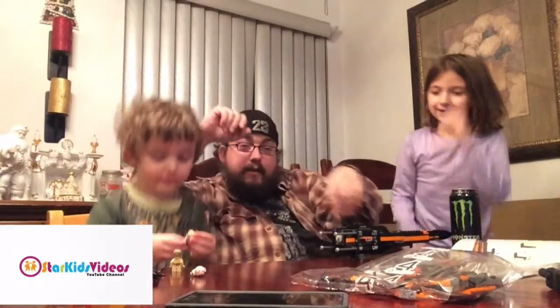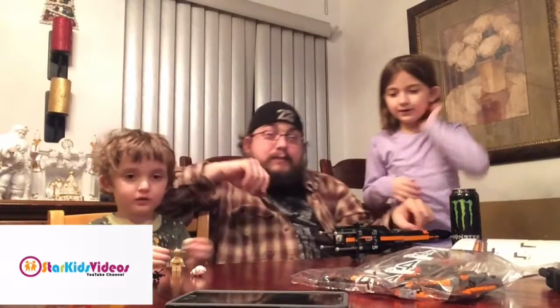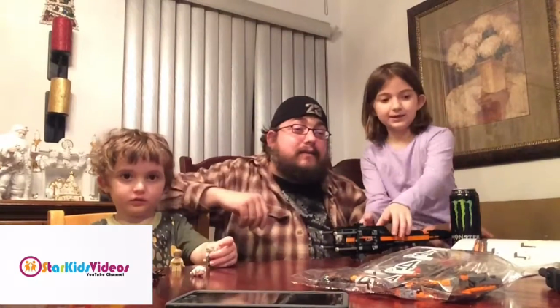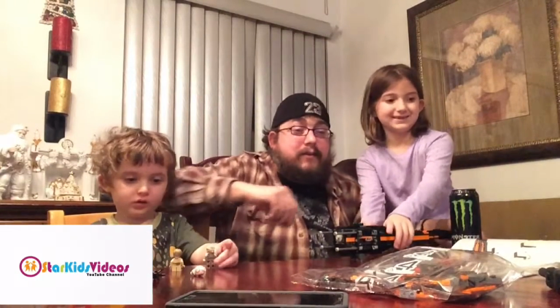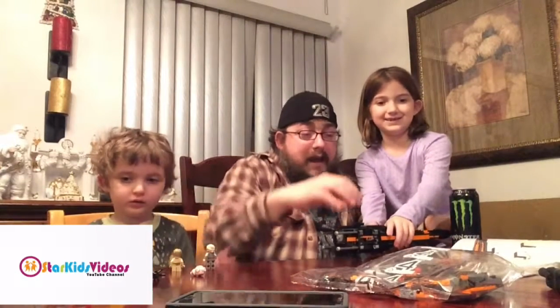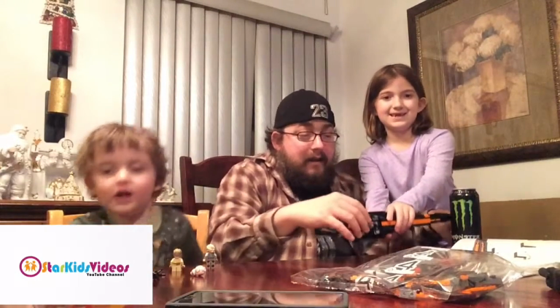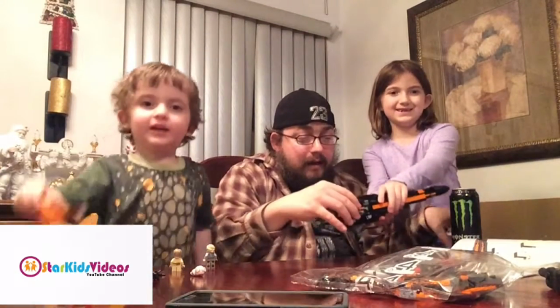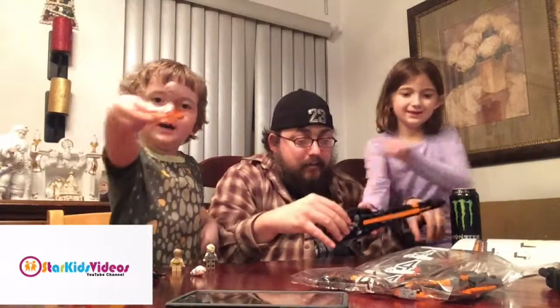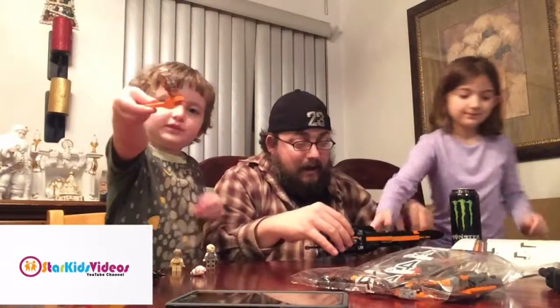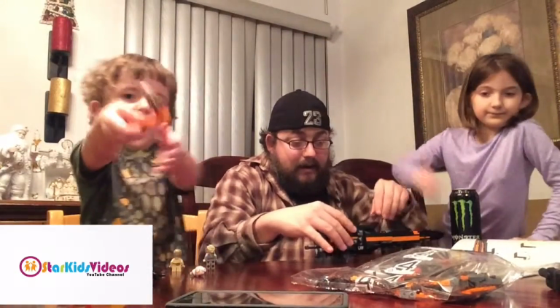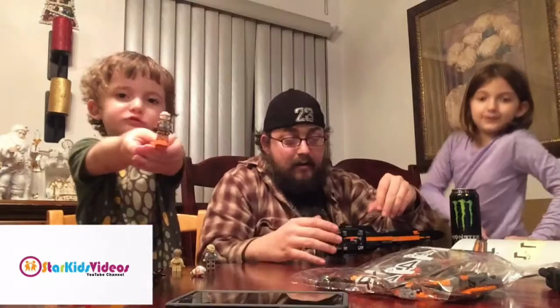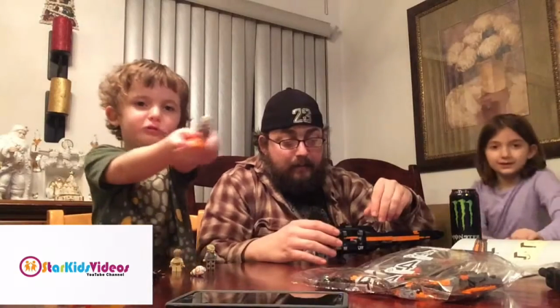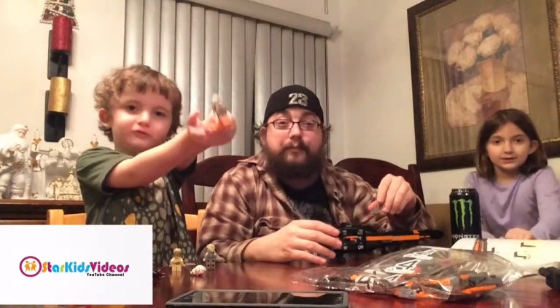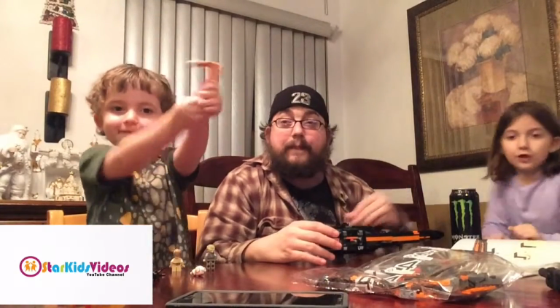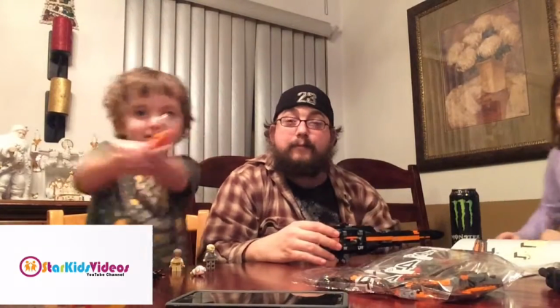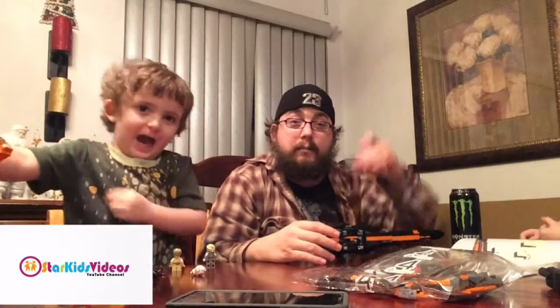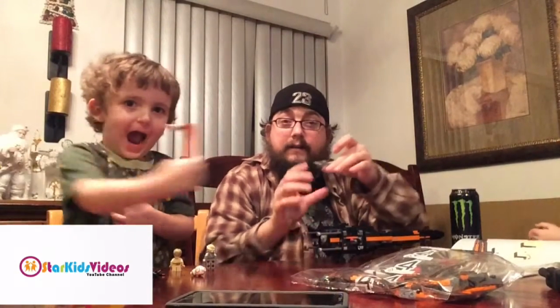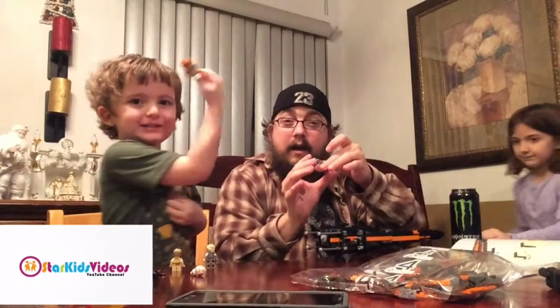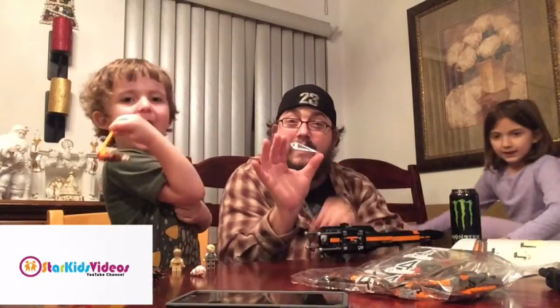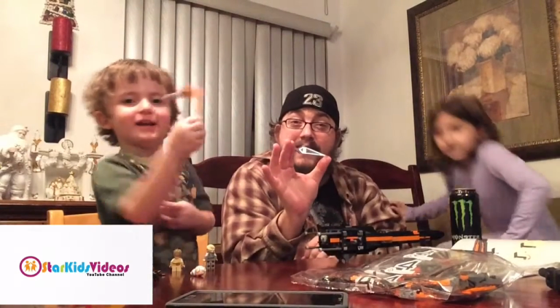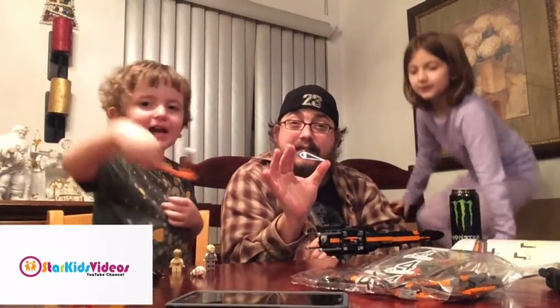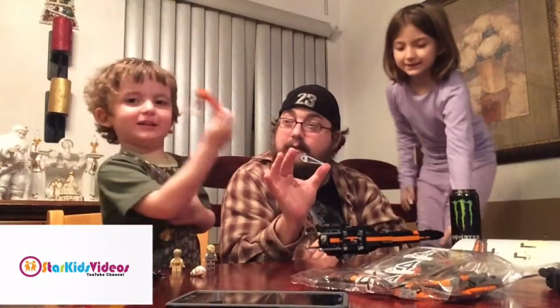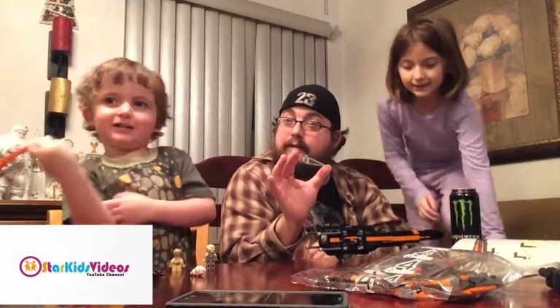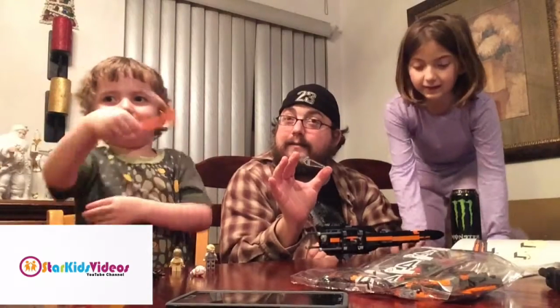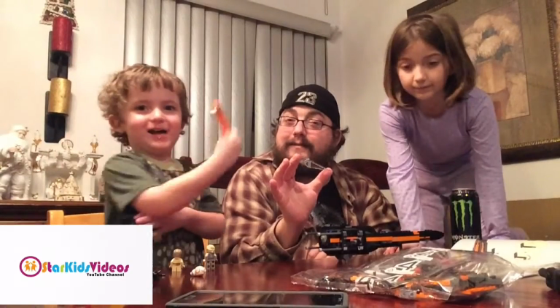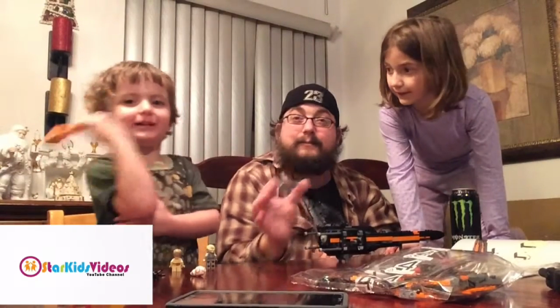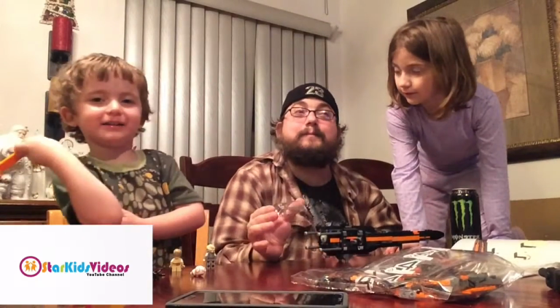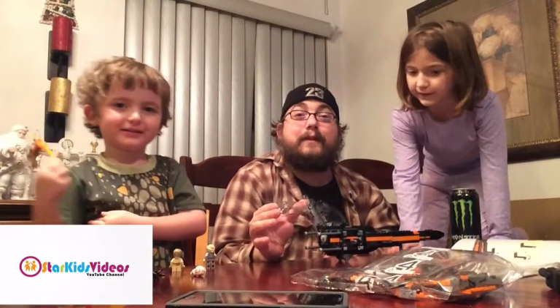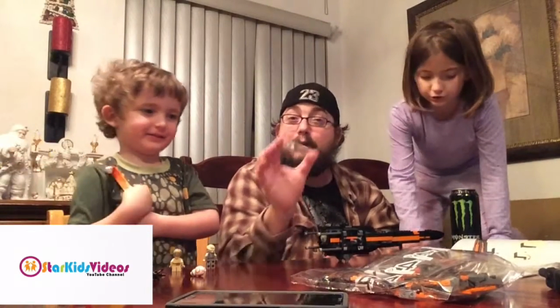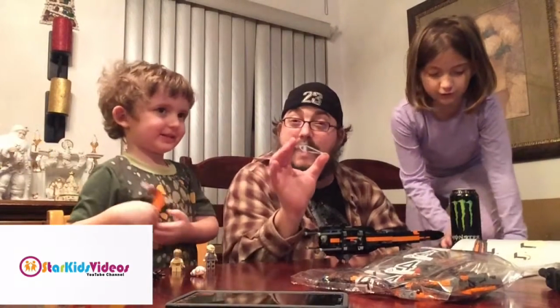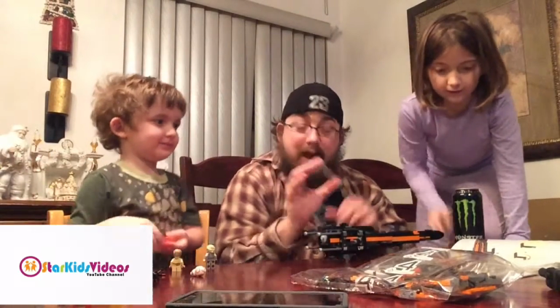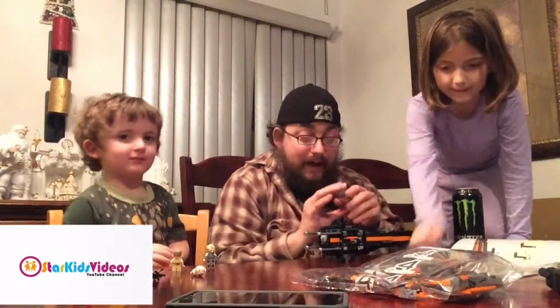We're here on the last piece in the third bag, and I'm just going to put it on right here. We're going to put the top of the cockpit on.